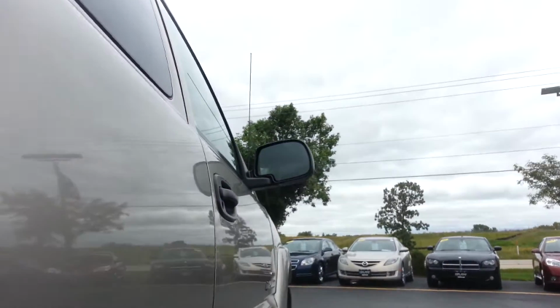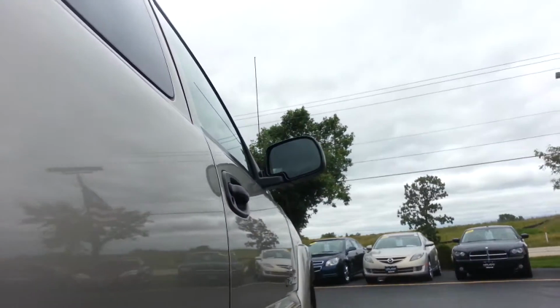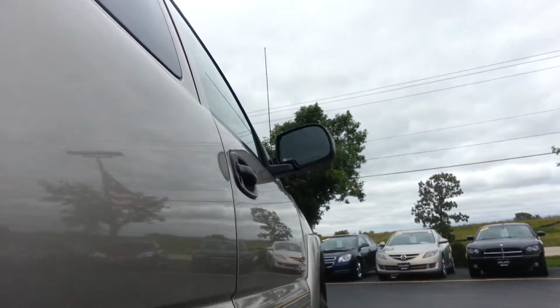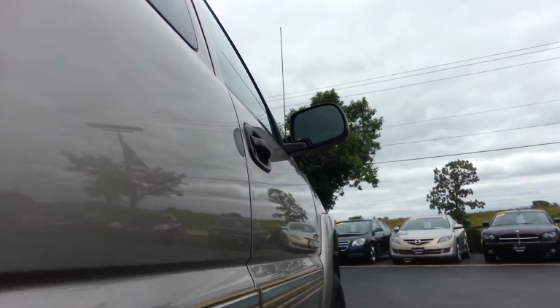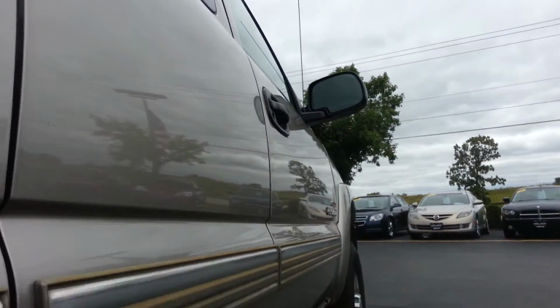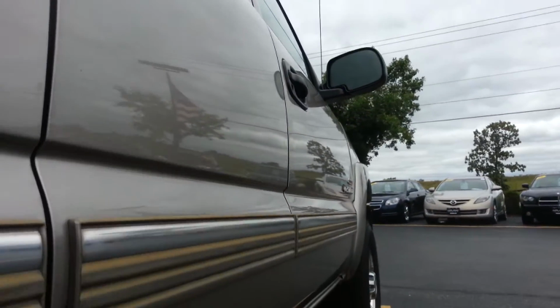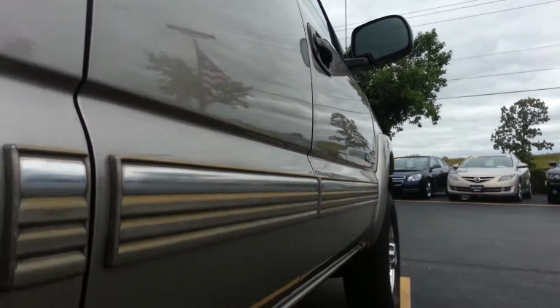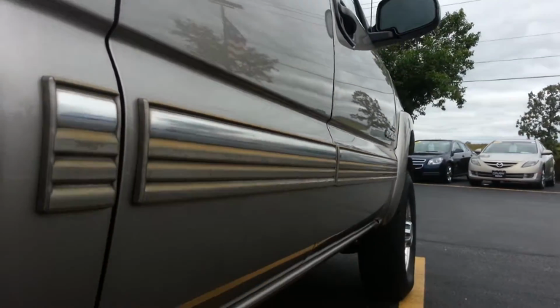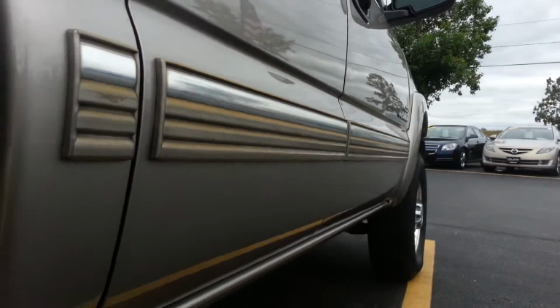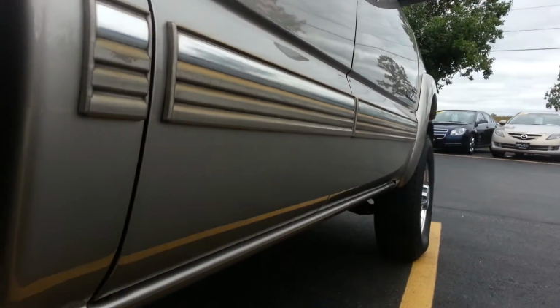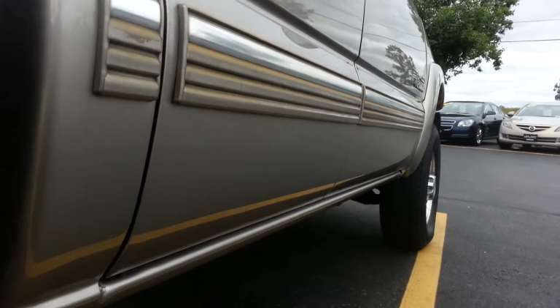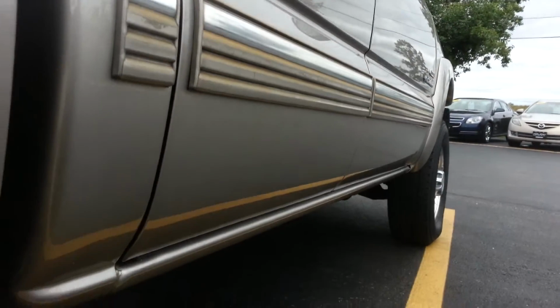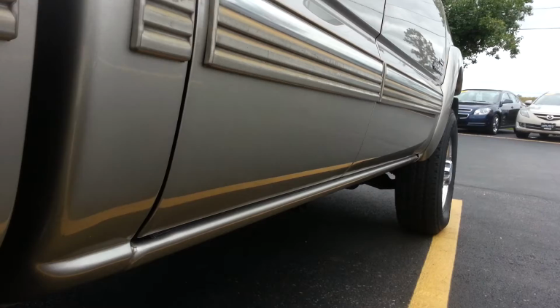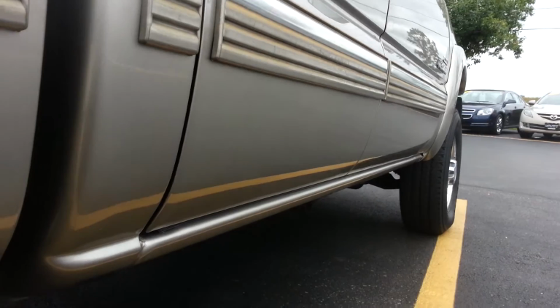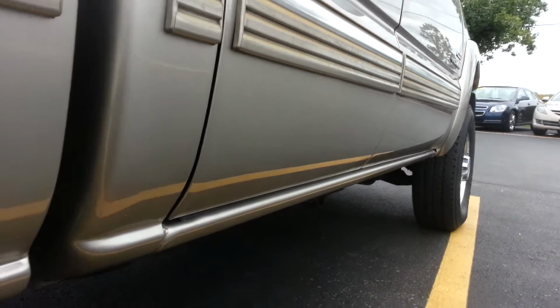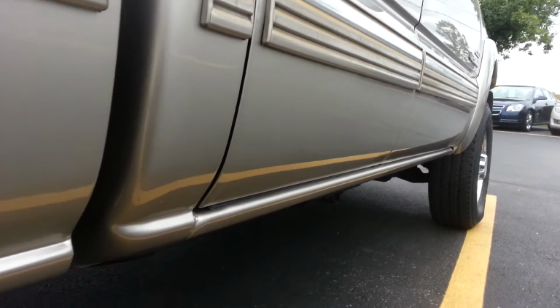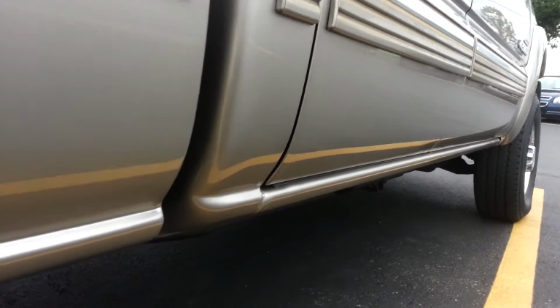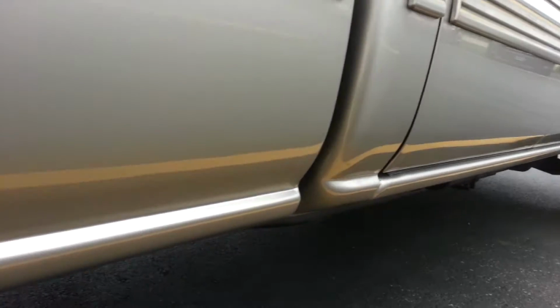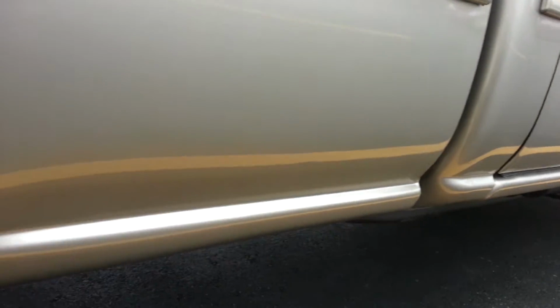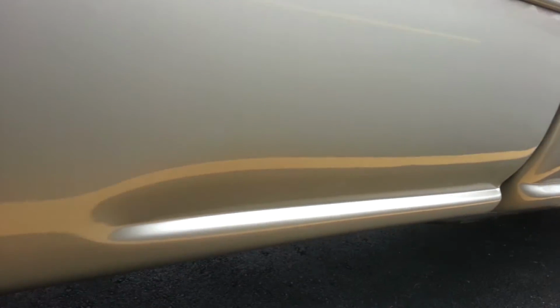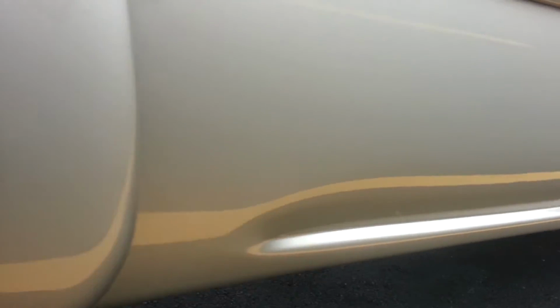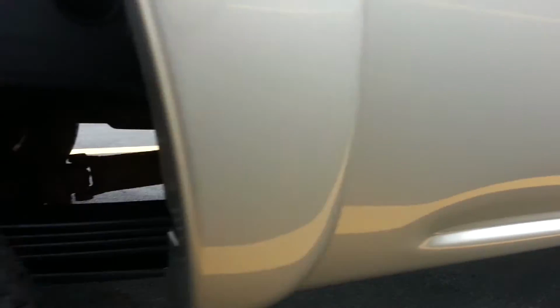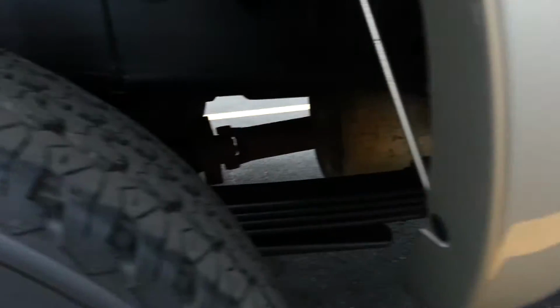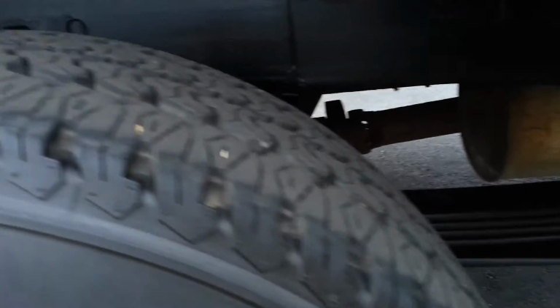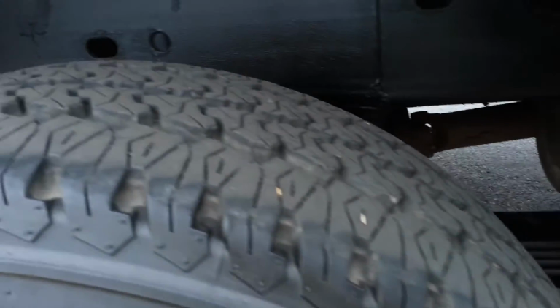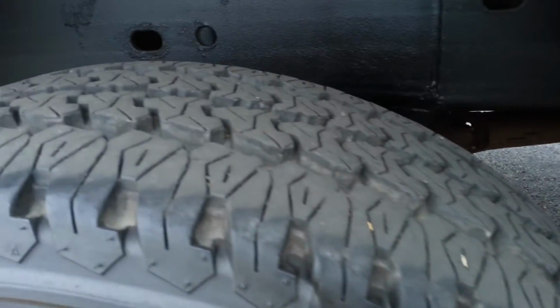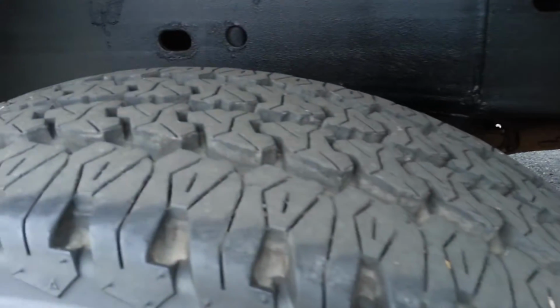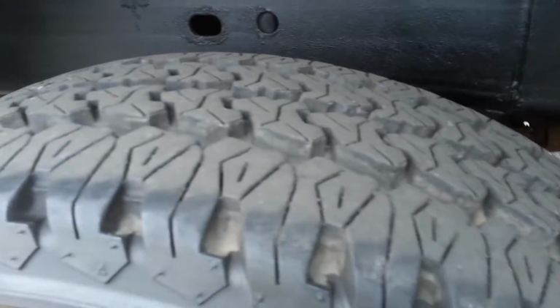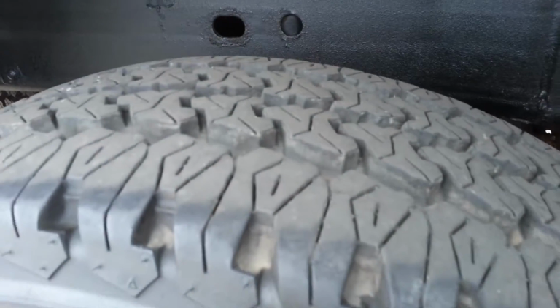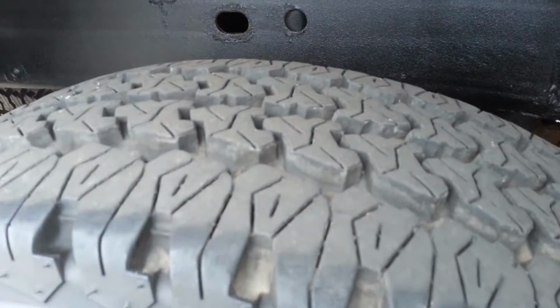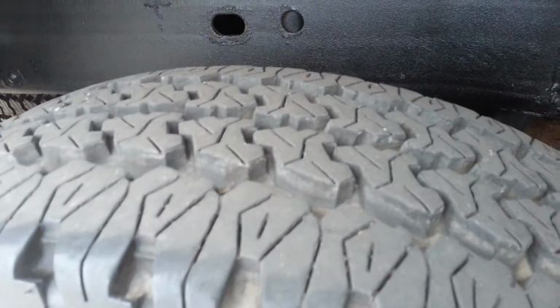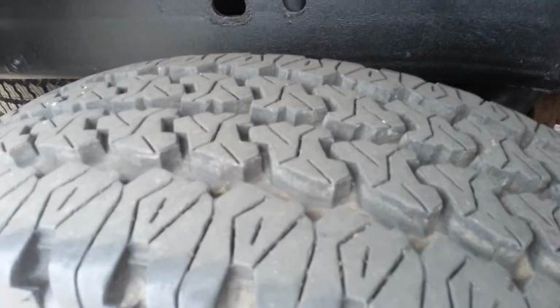We make these videos so if you're far away or even close by, you can get a good look at the truck, hear it, see it, and make a smart buying decision.